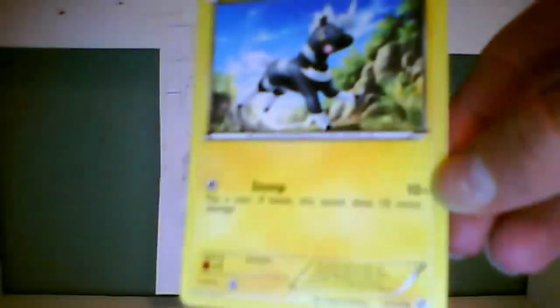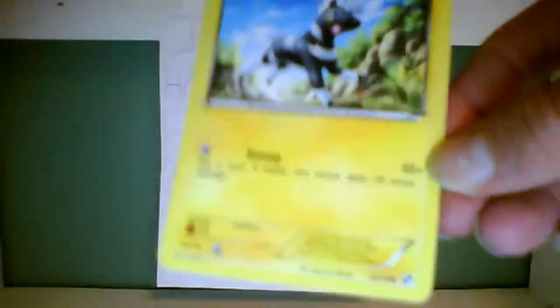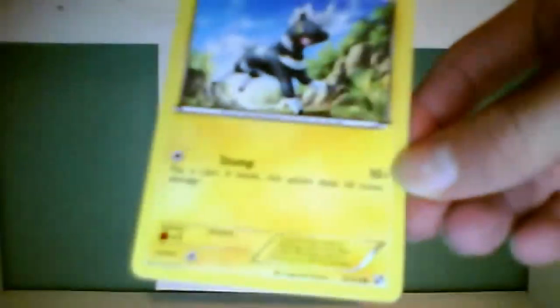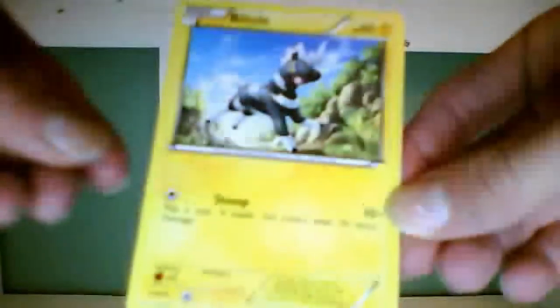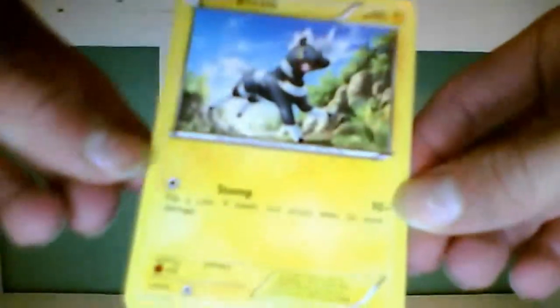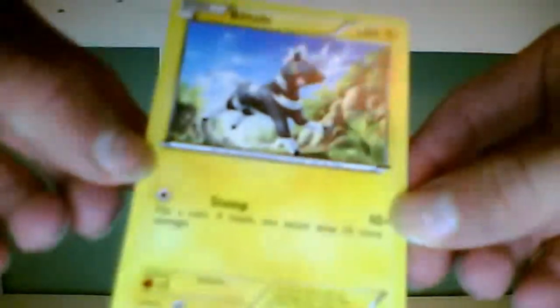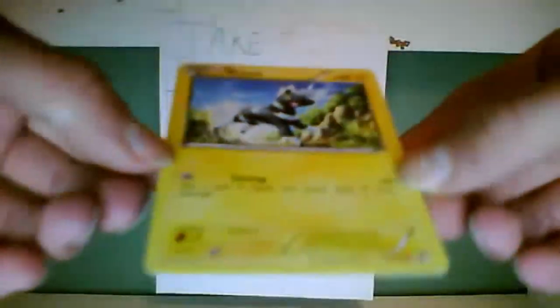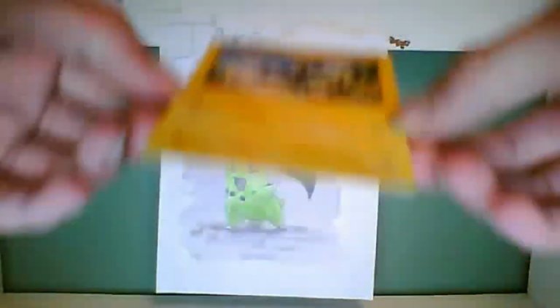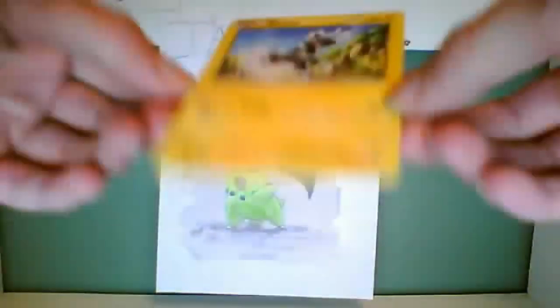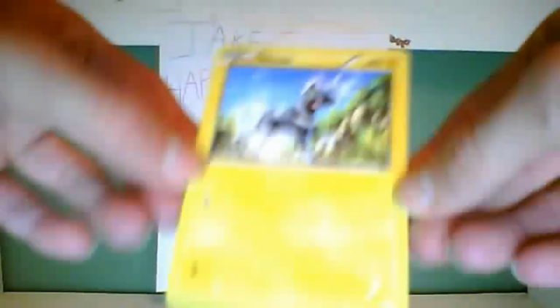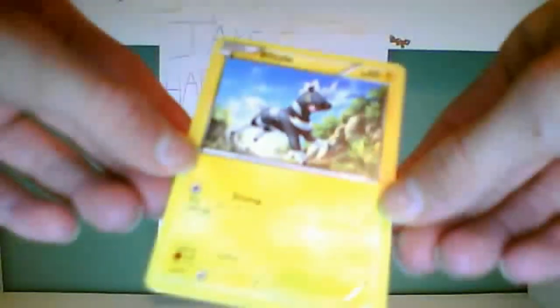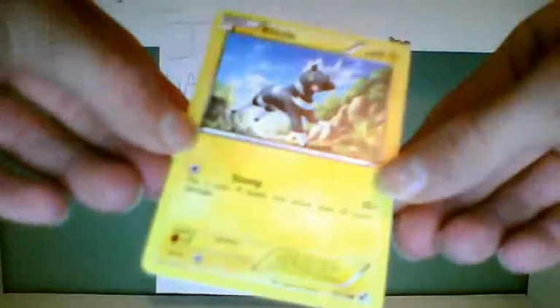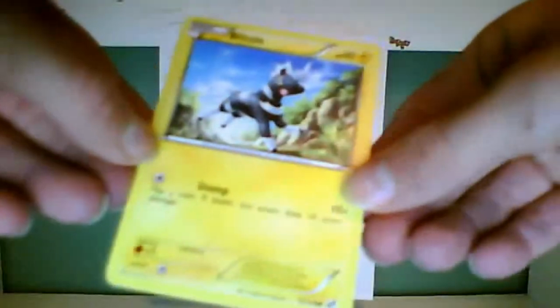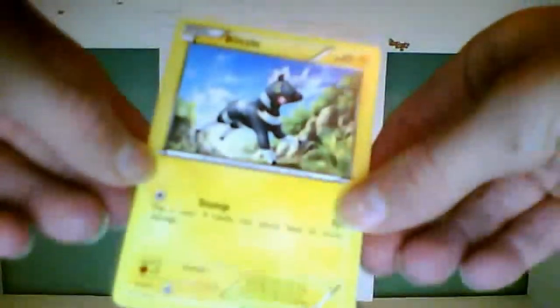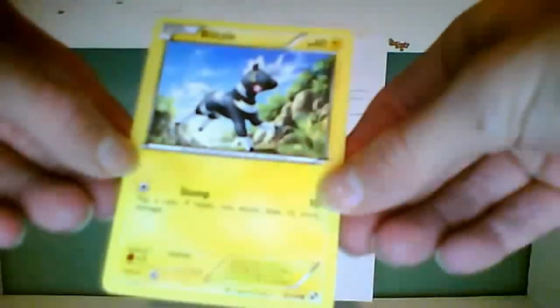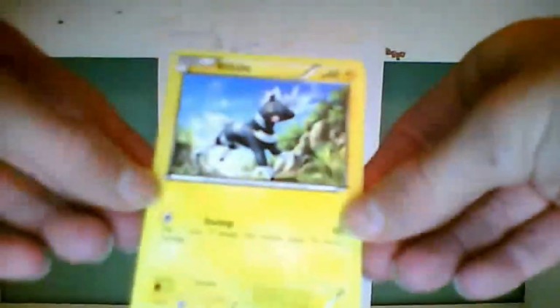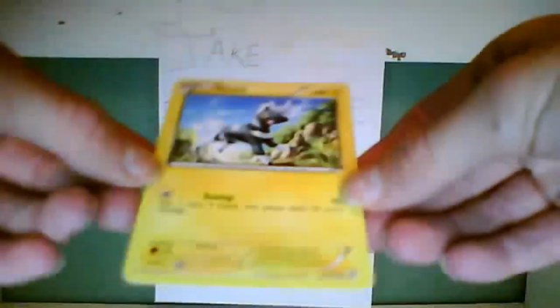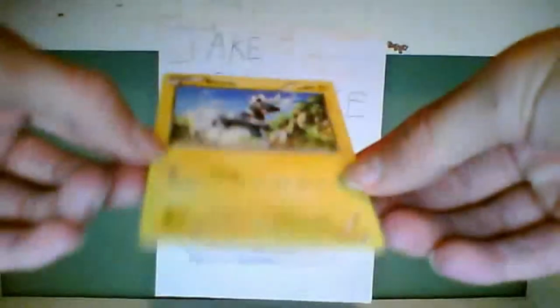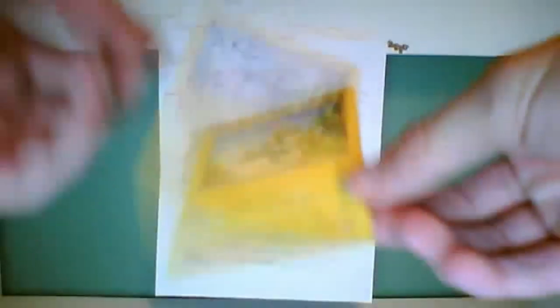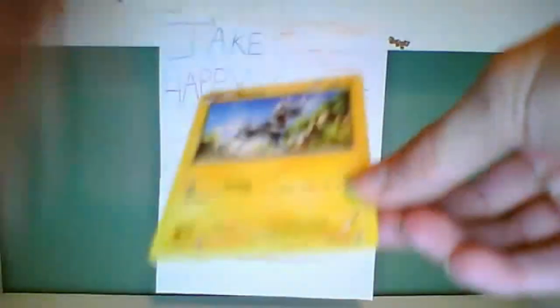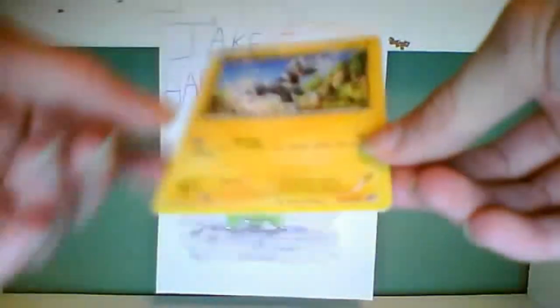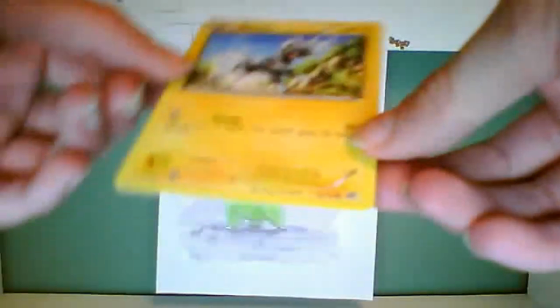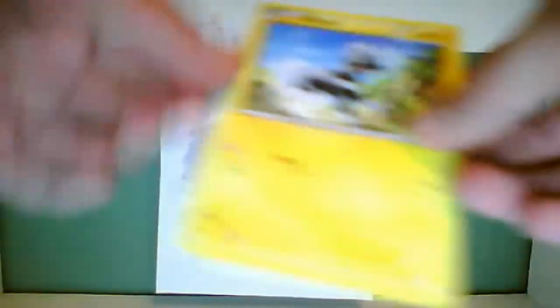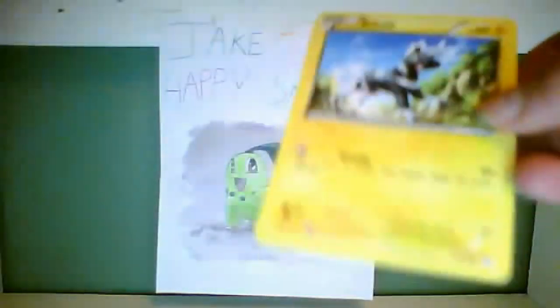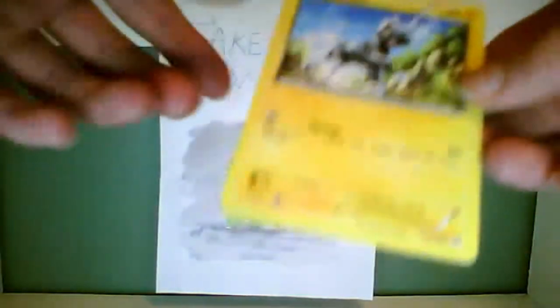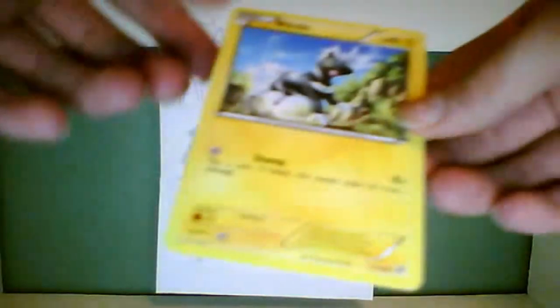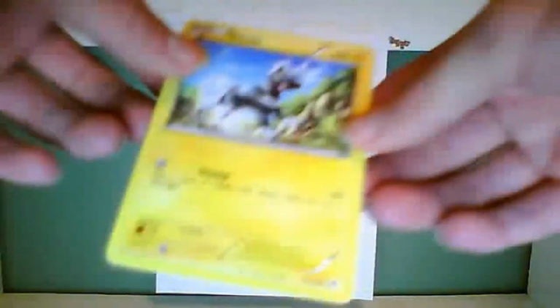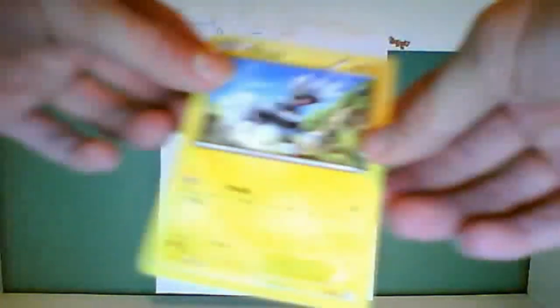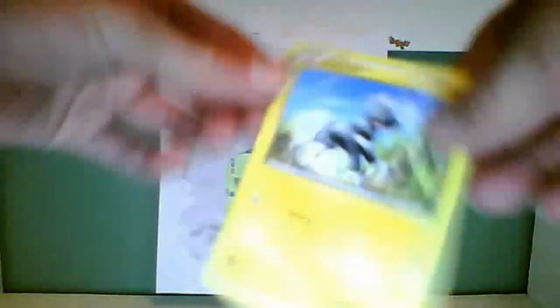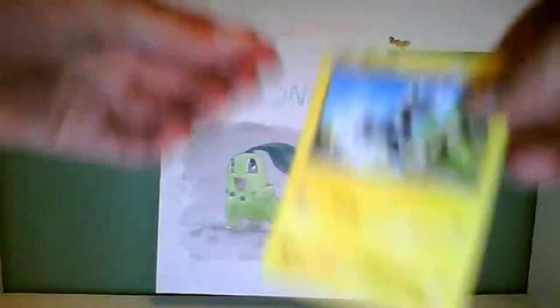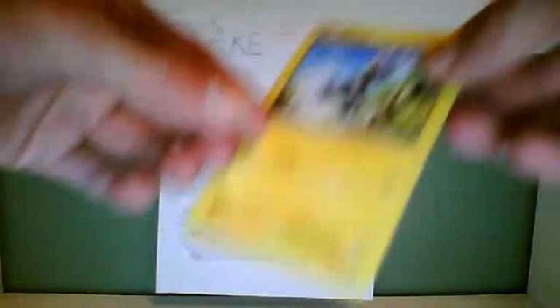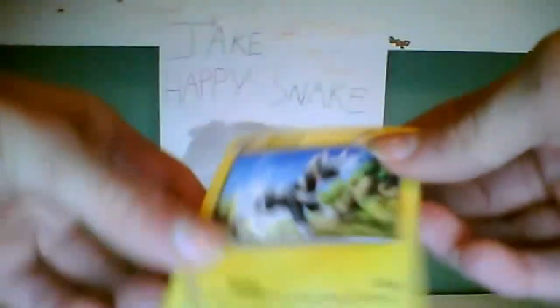Hey YouTube, this is Jake the Happy Snake here, and today is Pokemon Card Review Monday. I apologize, I didn't do a card review last Monday — I've been really busy.